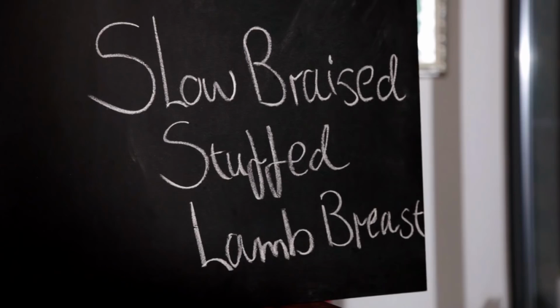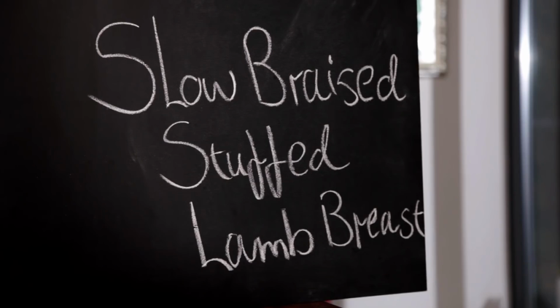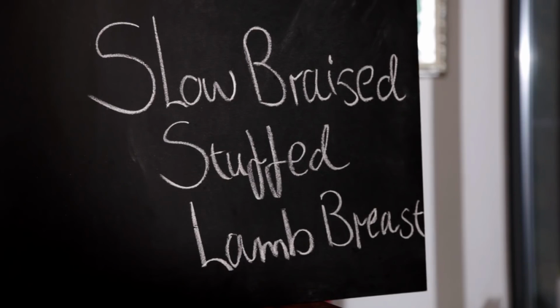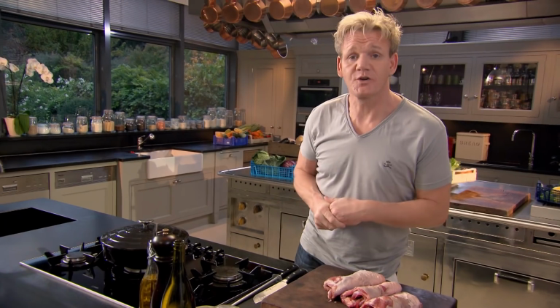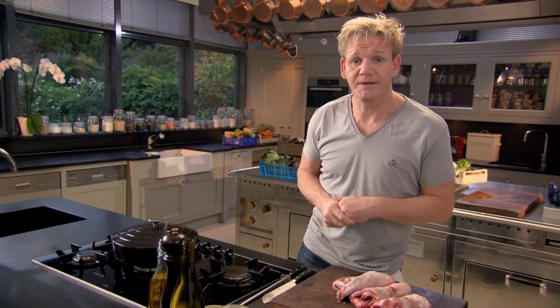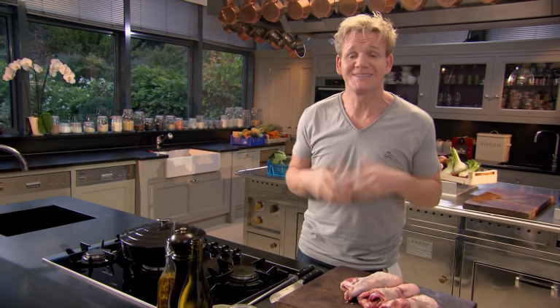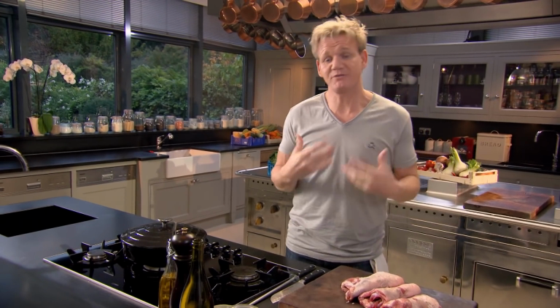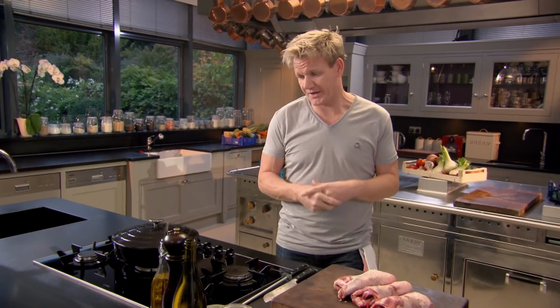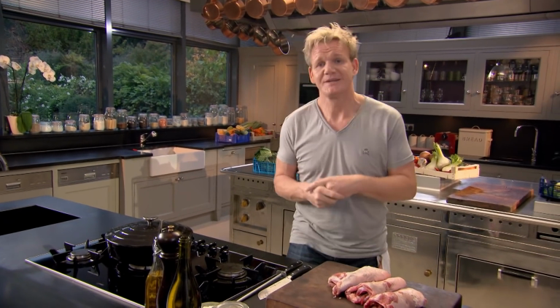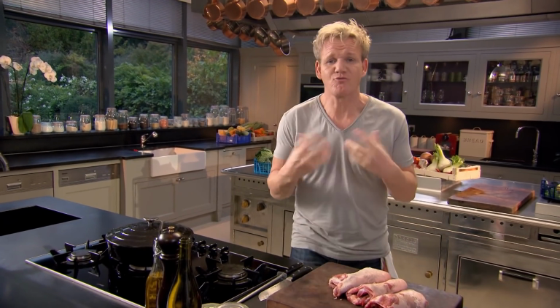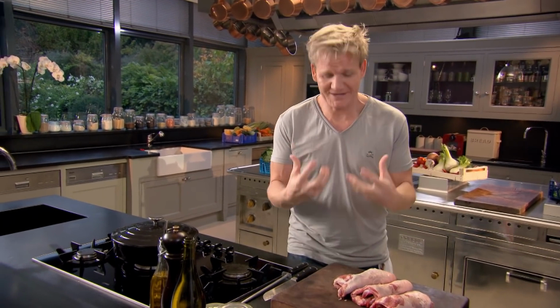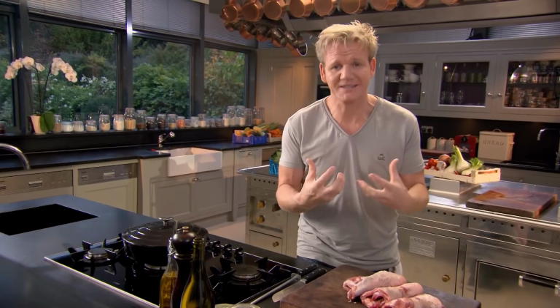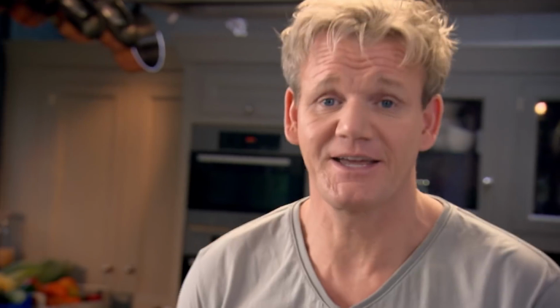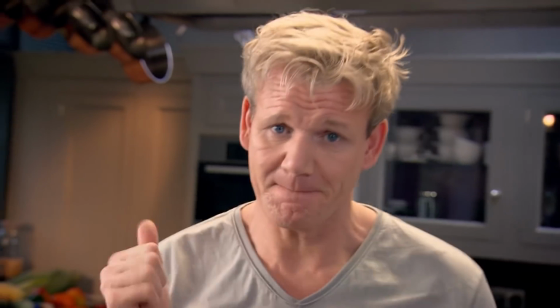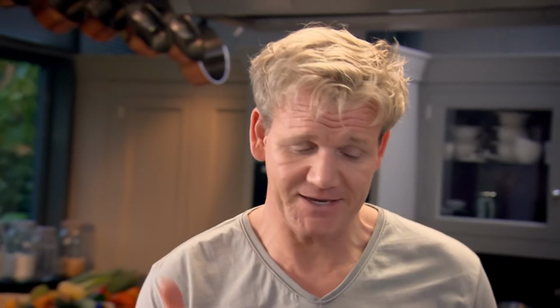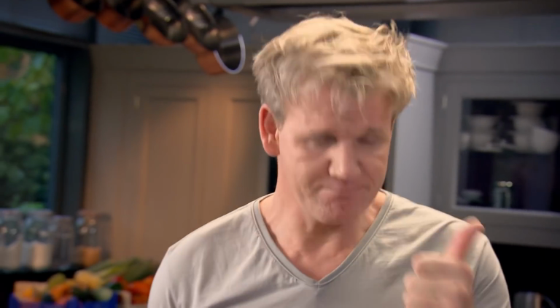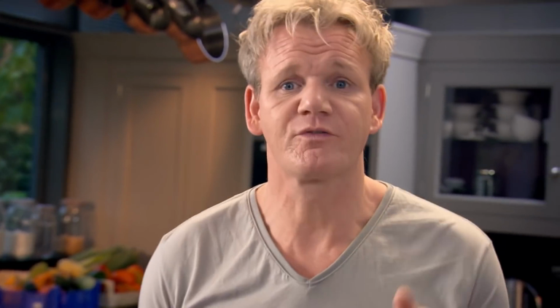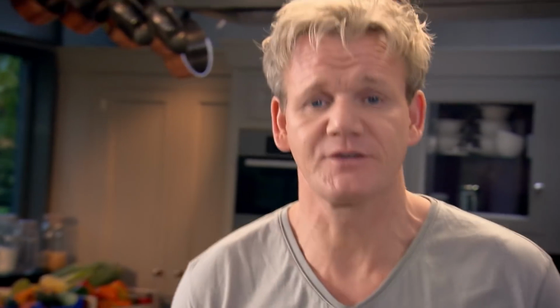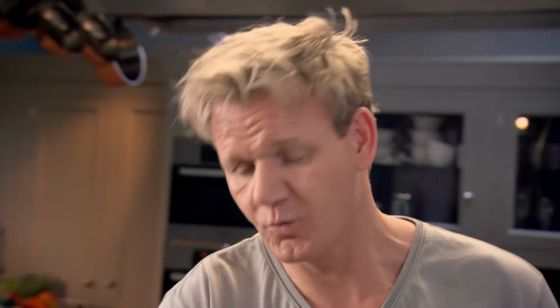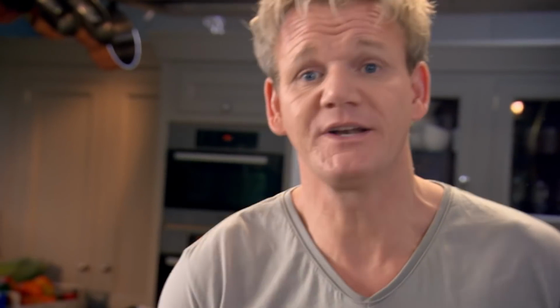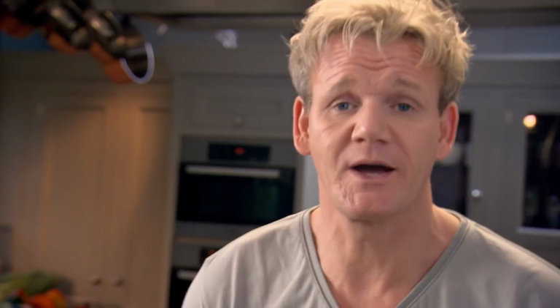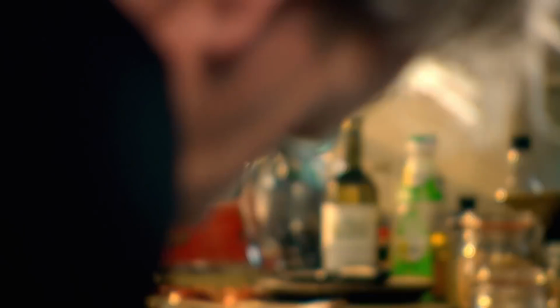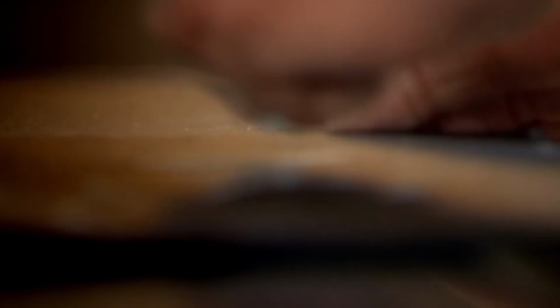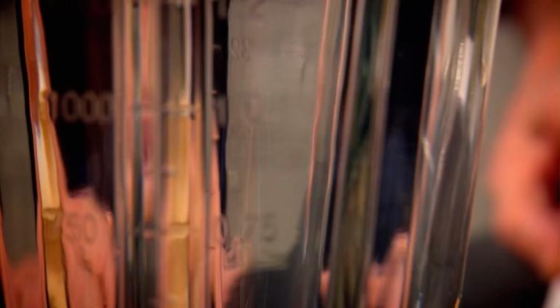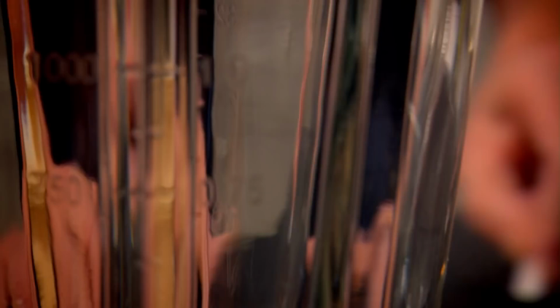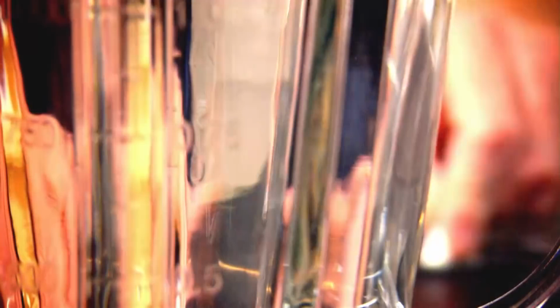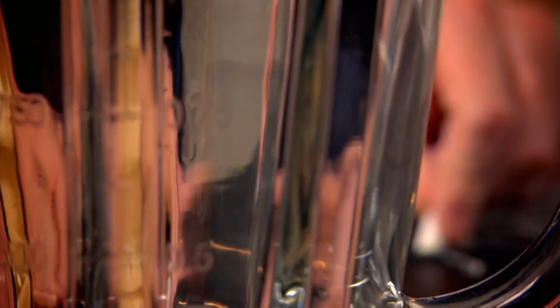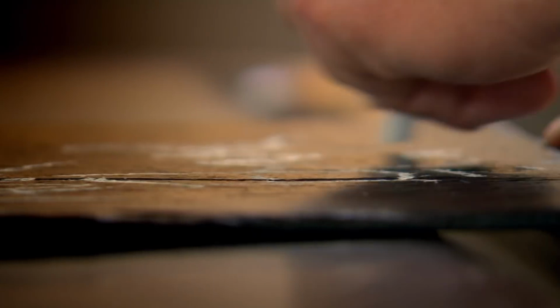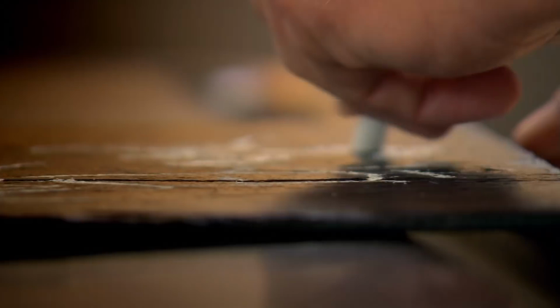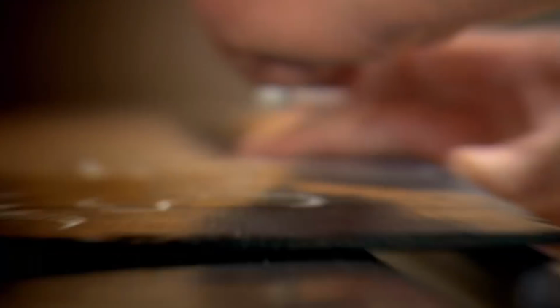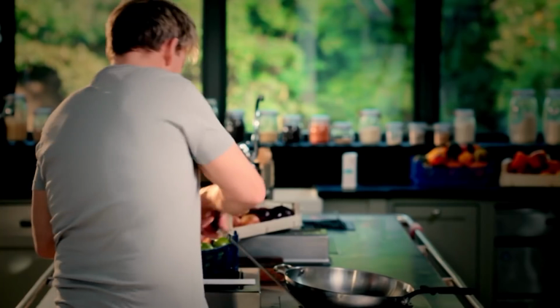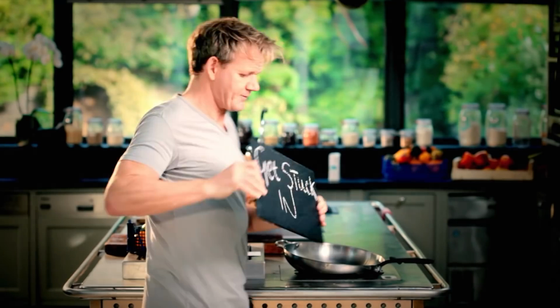One of the secrets to slow cooking is to be robust and really get stuck in. Big, bold flavours work brilliantly well. So don't be precious — this is gutsy cooking at its absolute best.